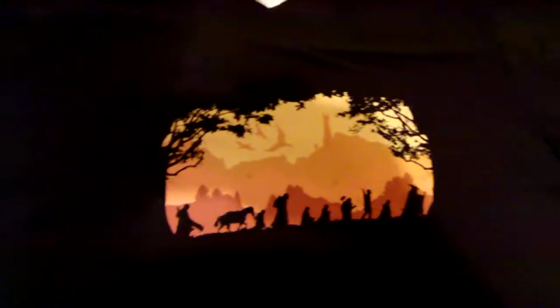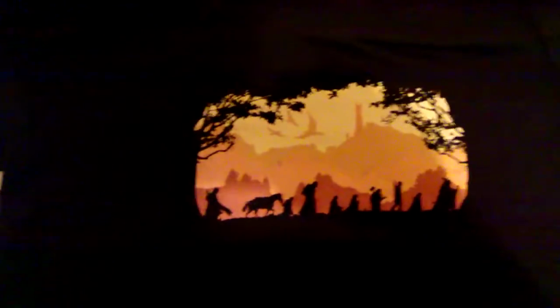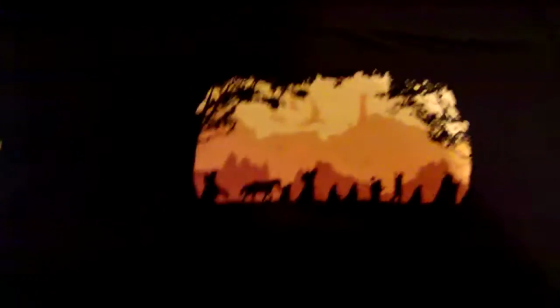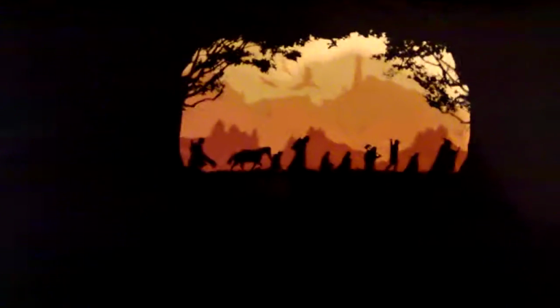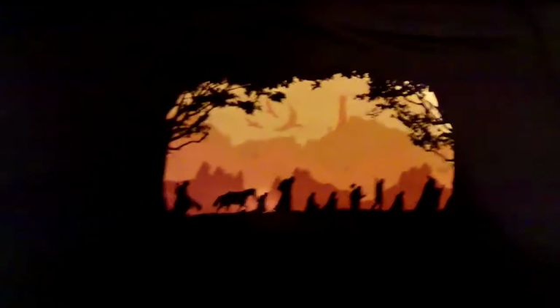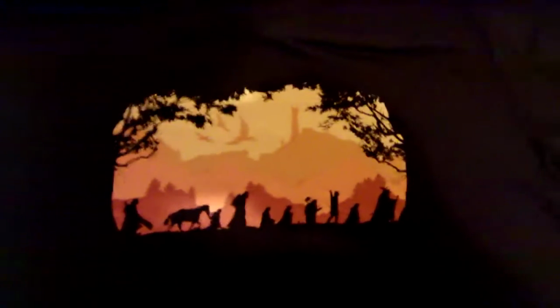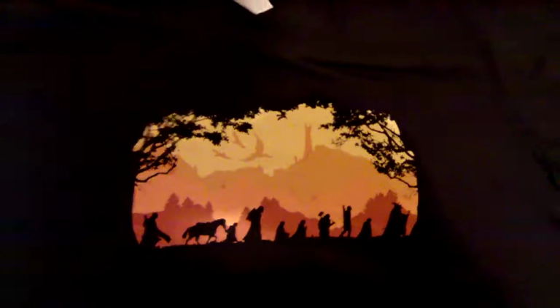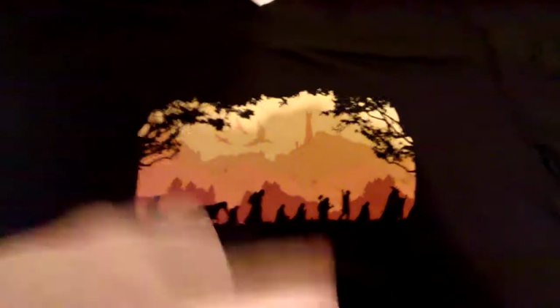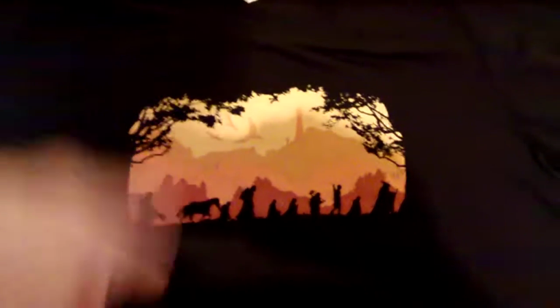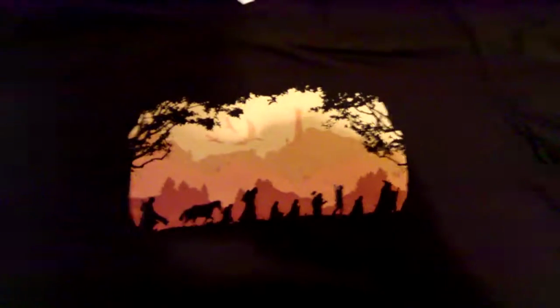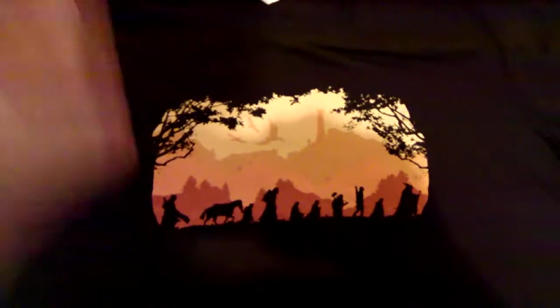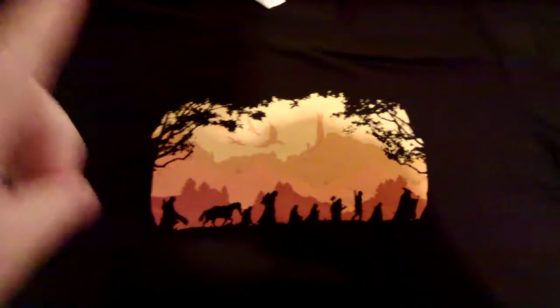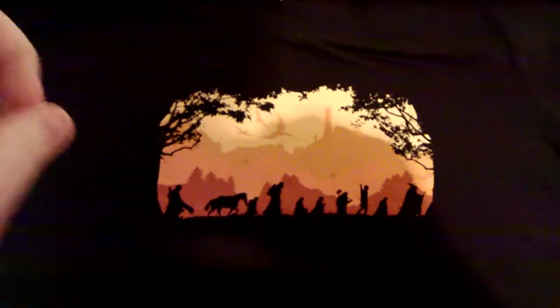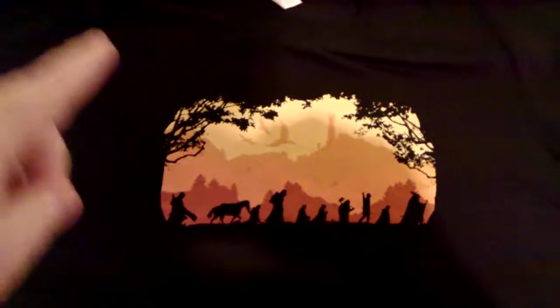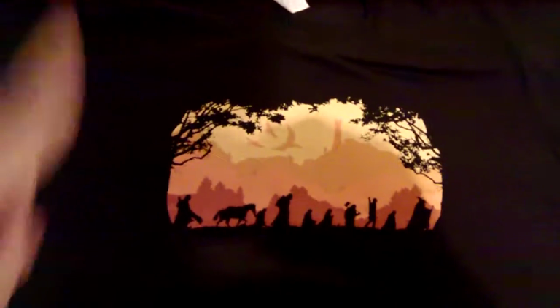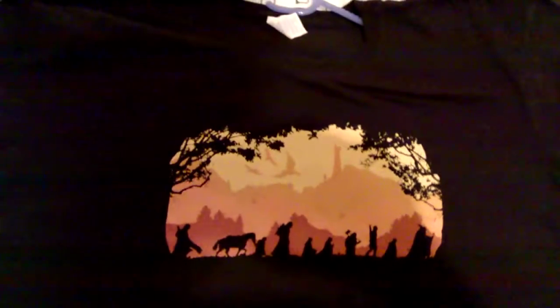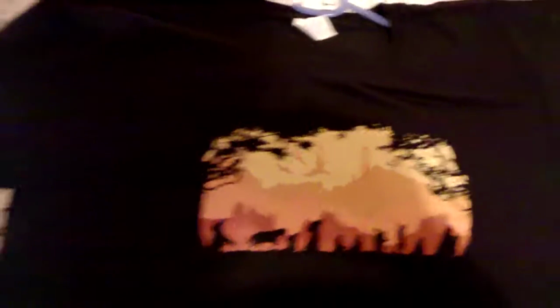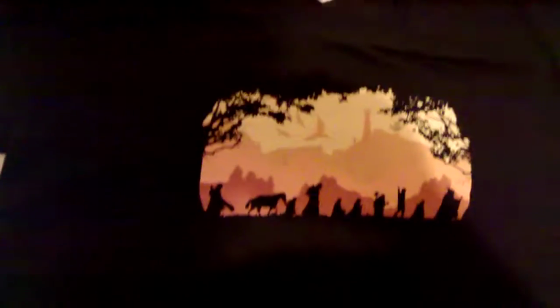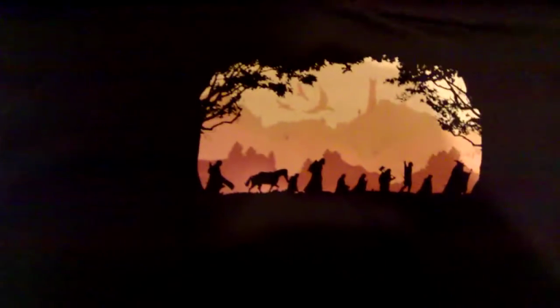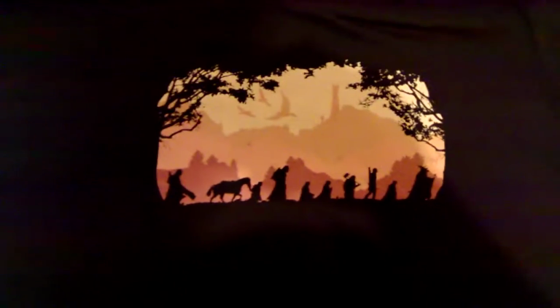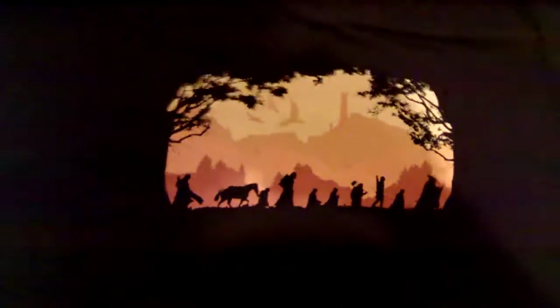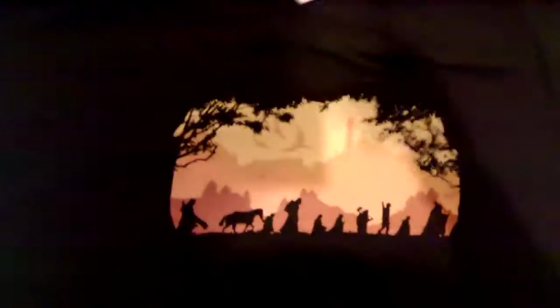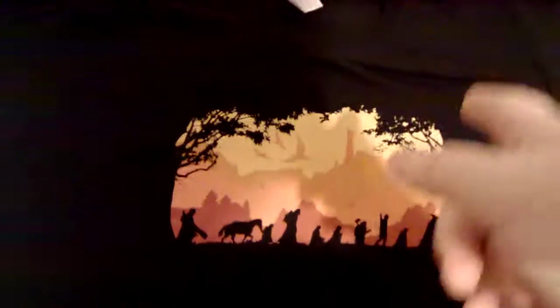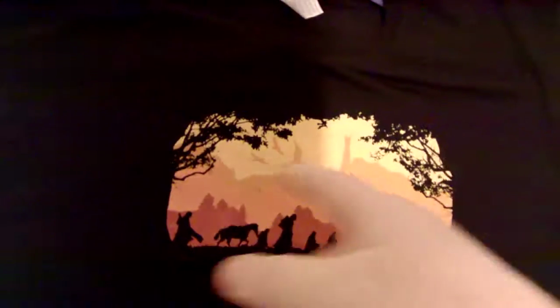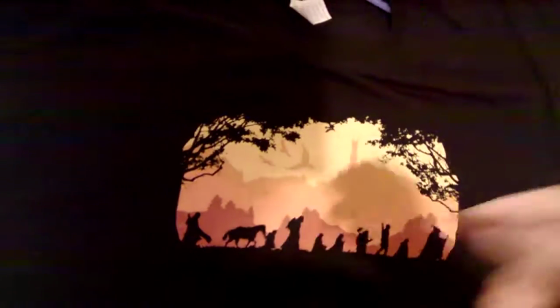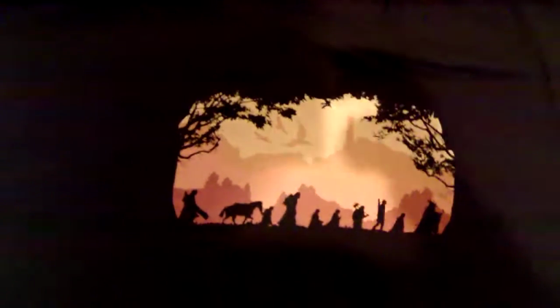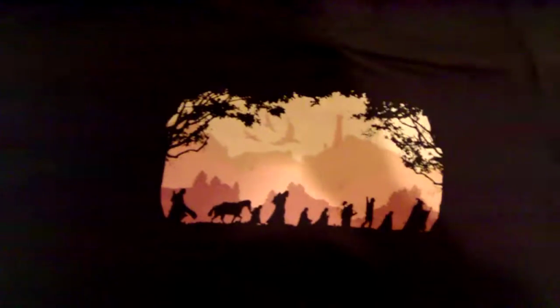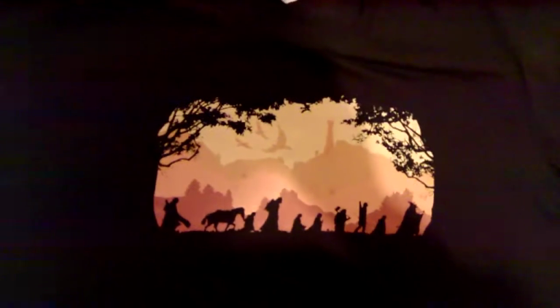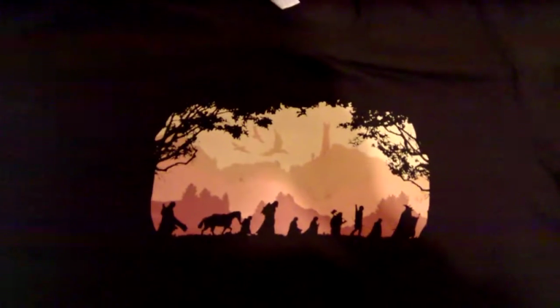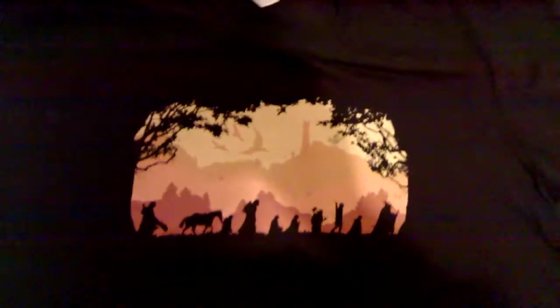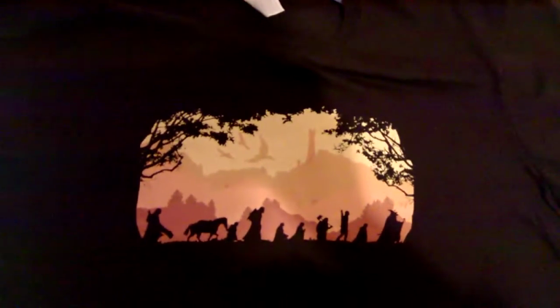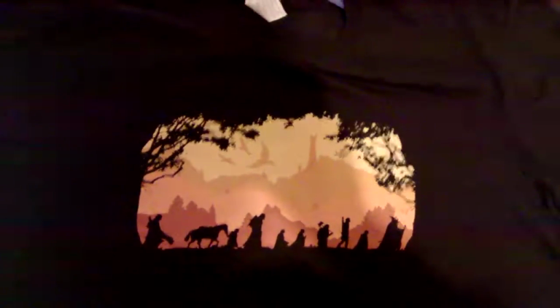Sorry guys, I needed a sneeze then. Where was I? Merry, Pippin, Boromir, Sam and Aragorn there. There you go and you've got Mordor in the back one and you've got the Eagles.